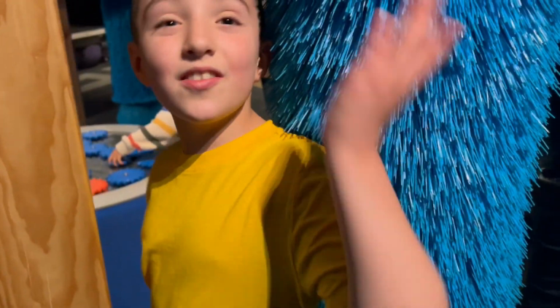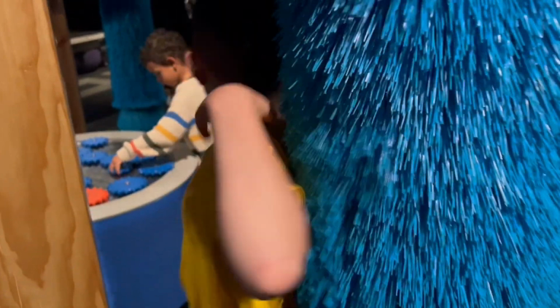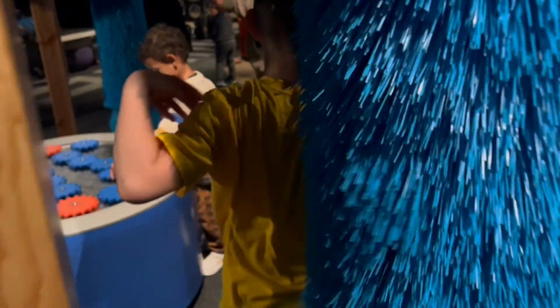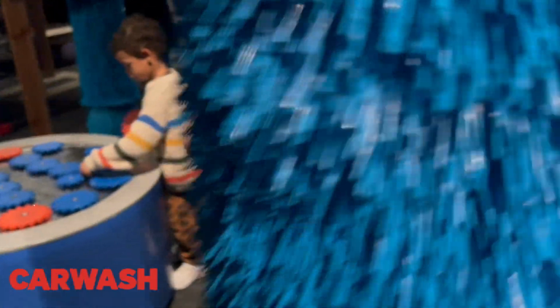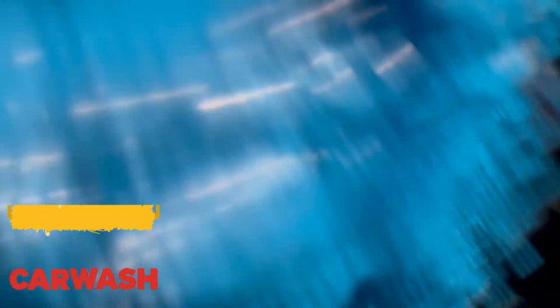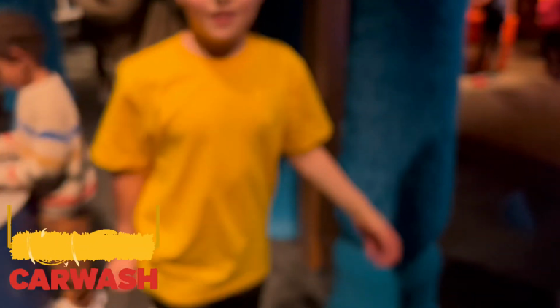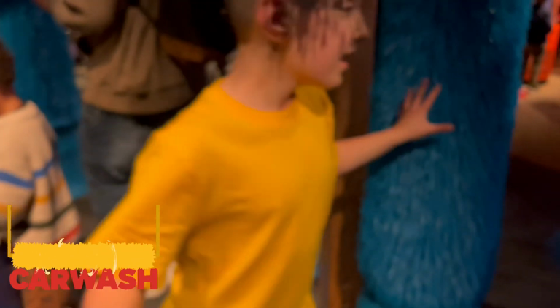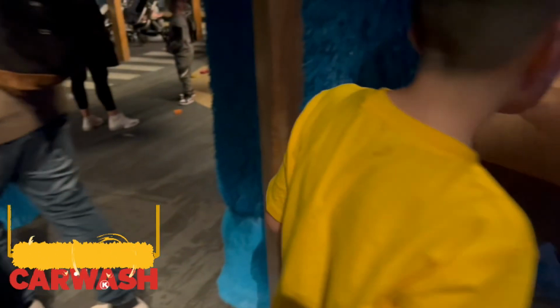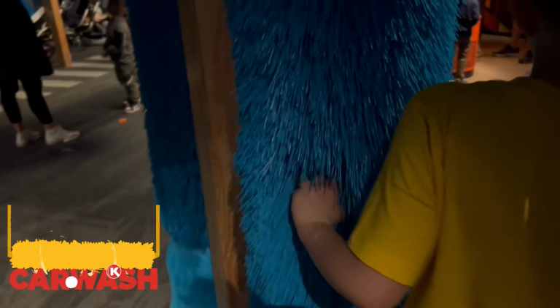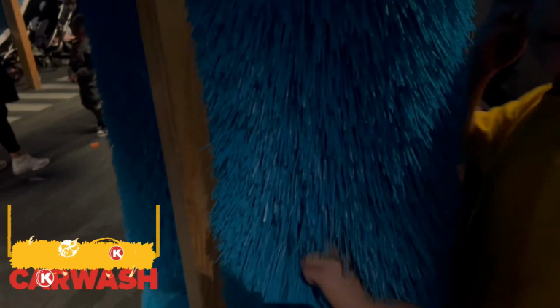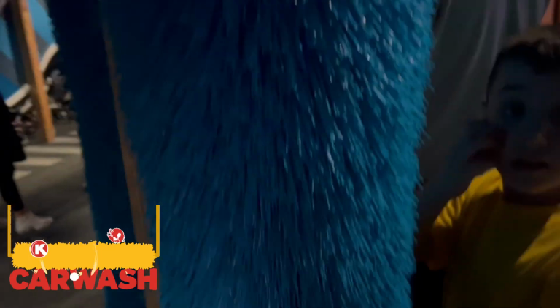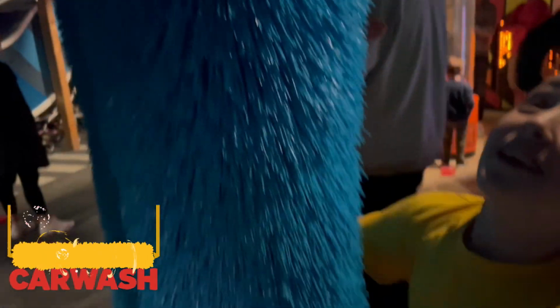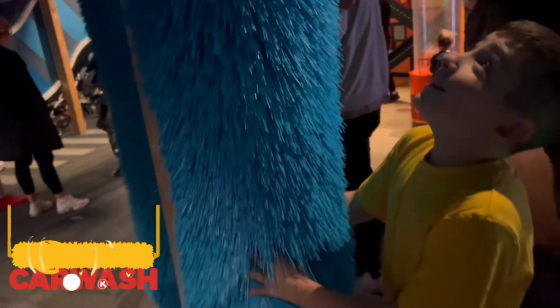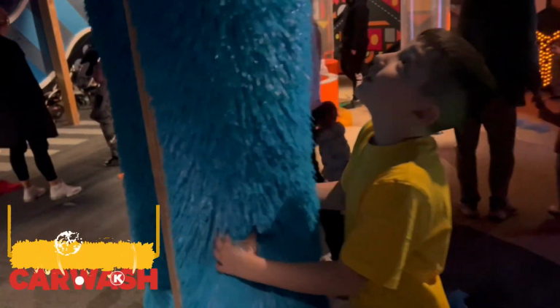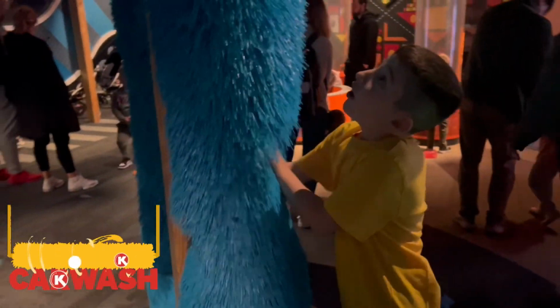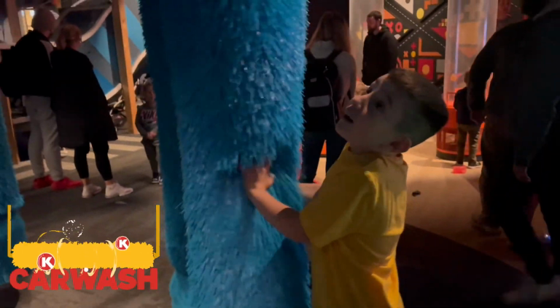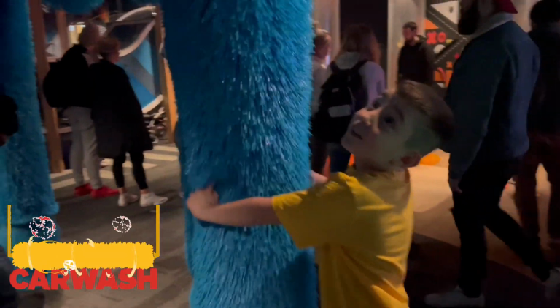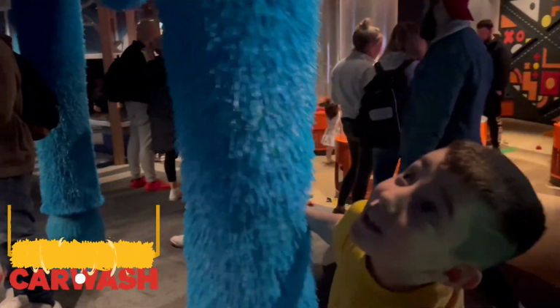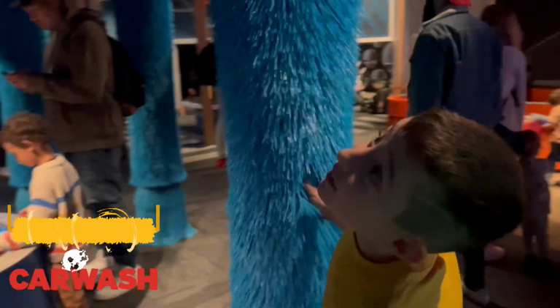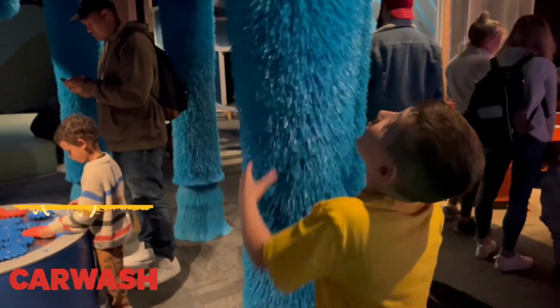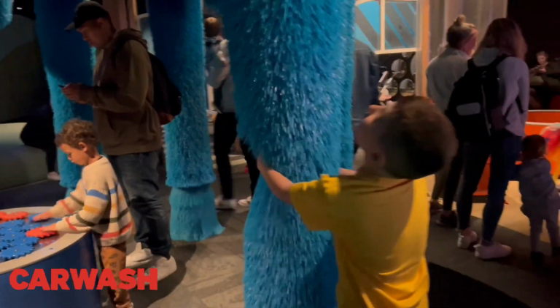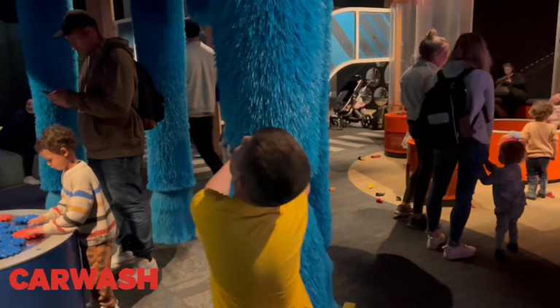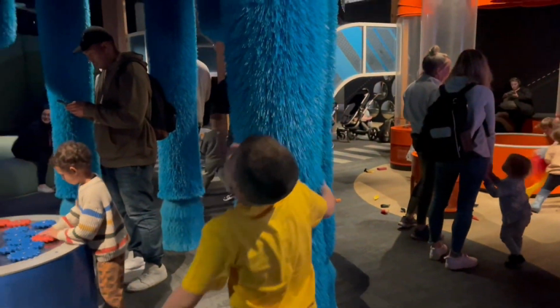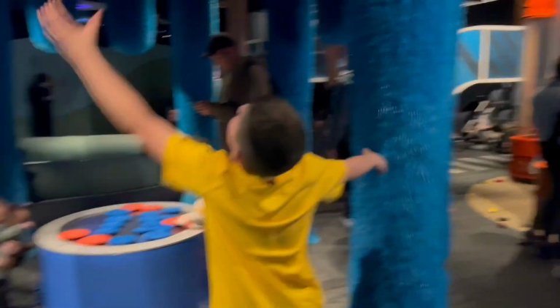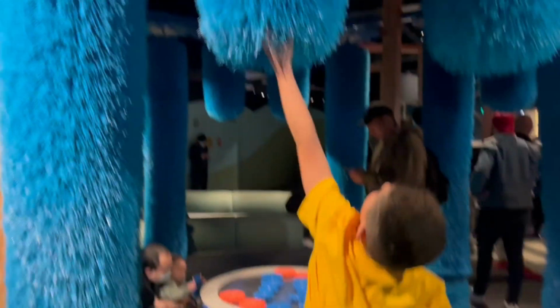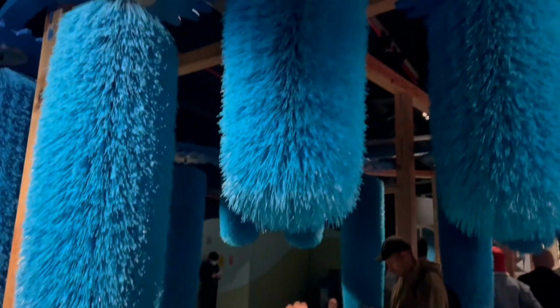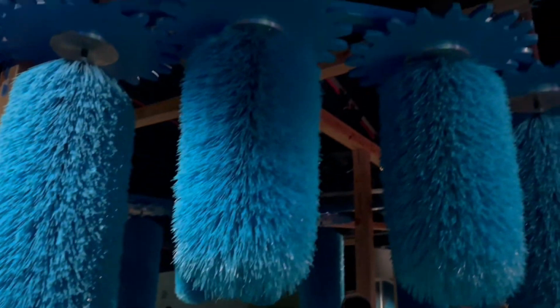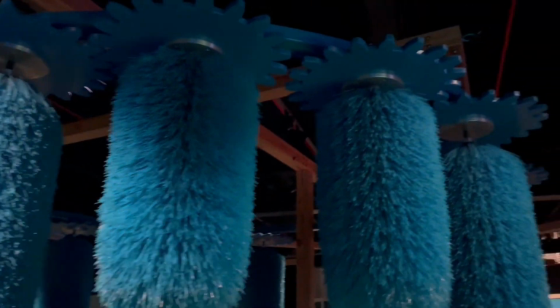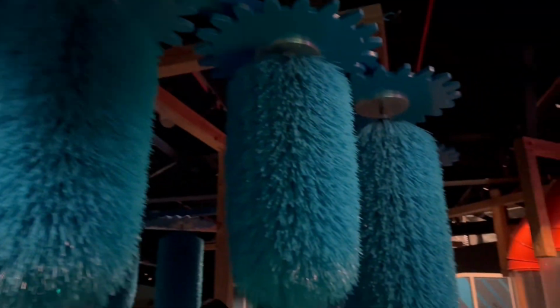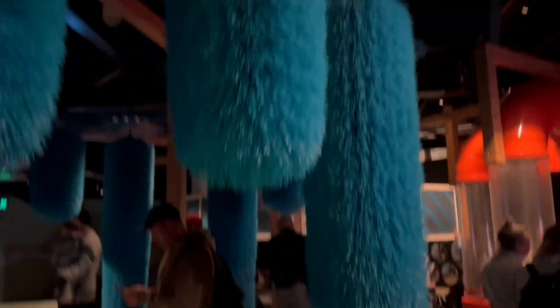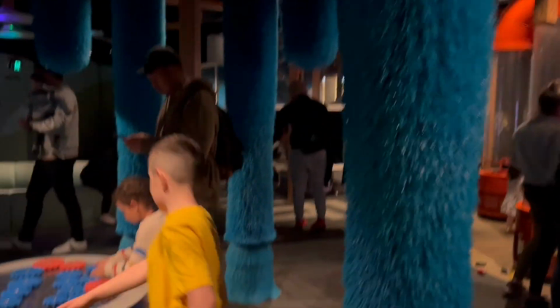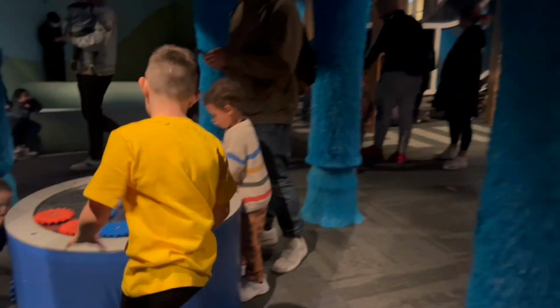My favourite part is this giant bright blue car wash. It feels so nice to touch because of its rubbery bristles, and nice to look at because it's so colourful.